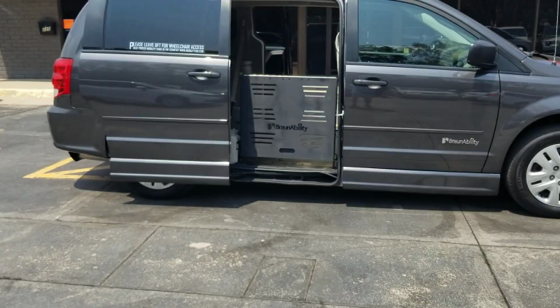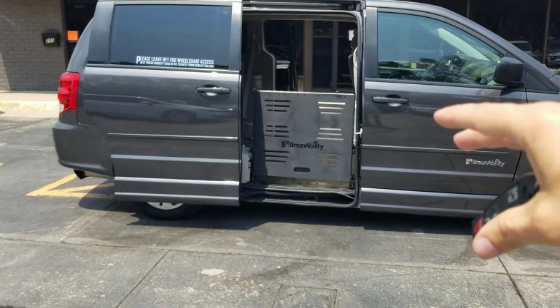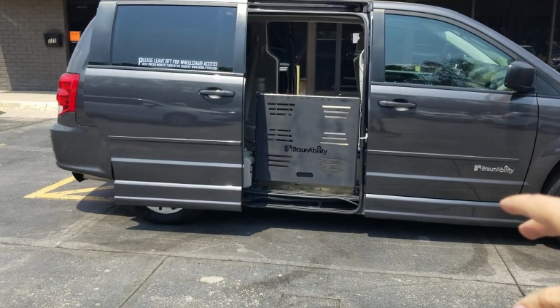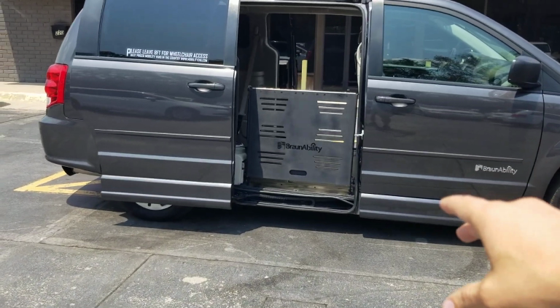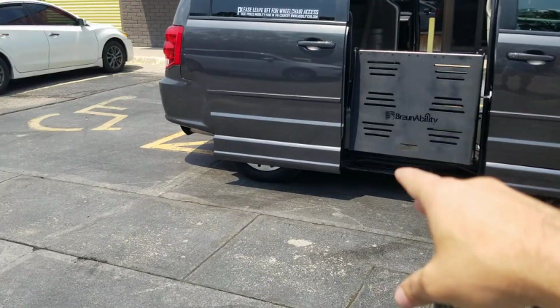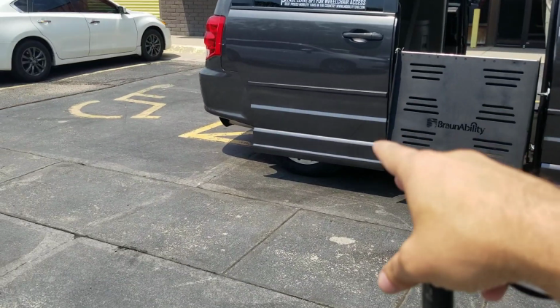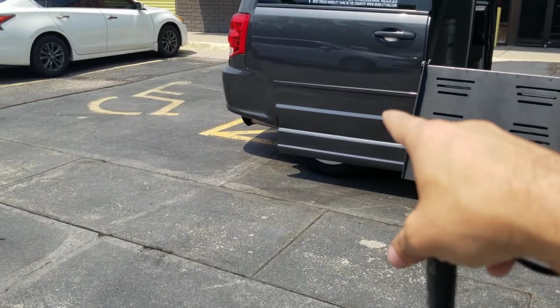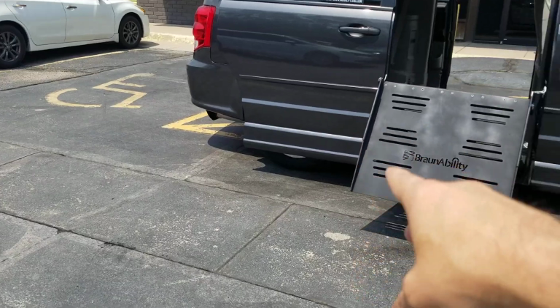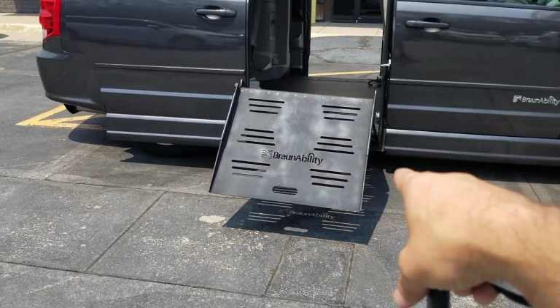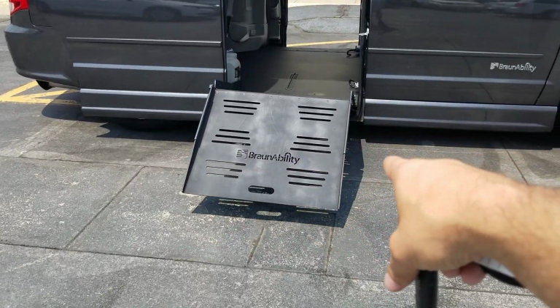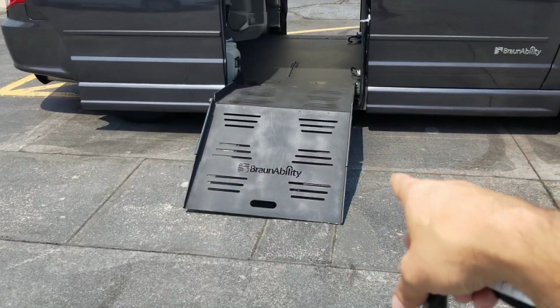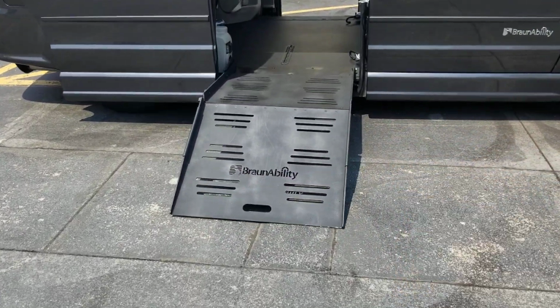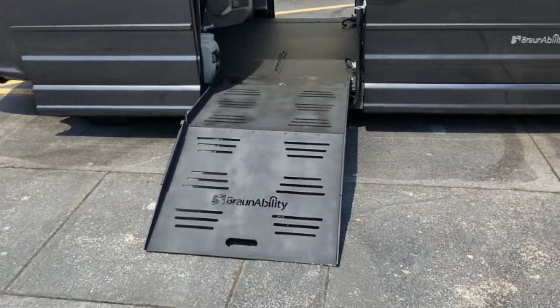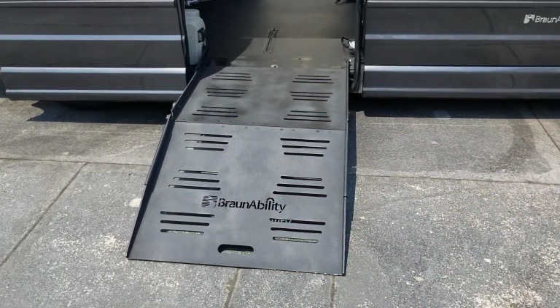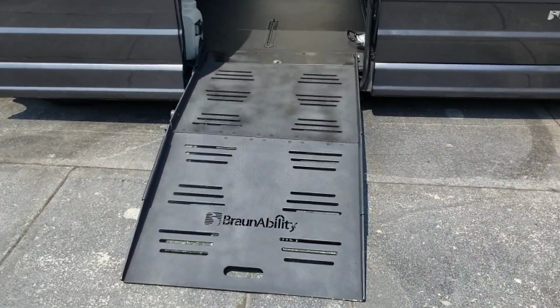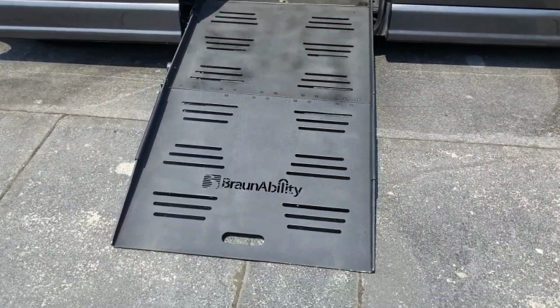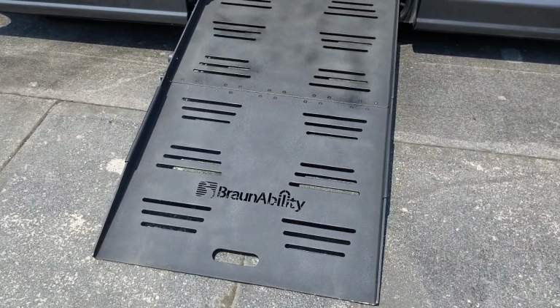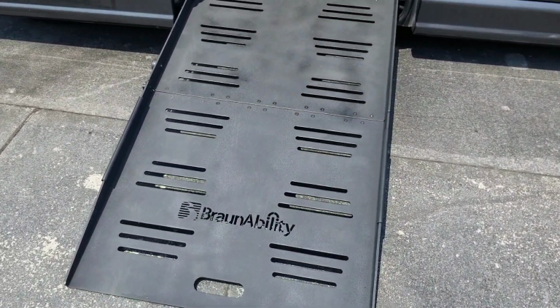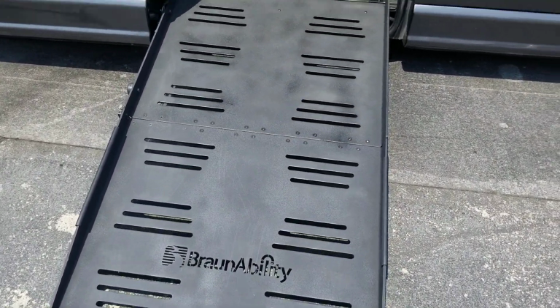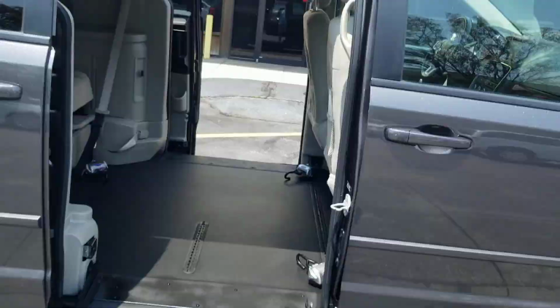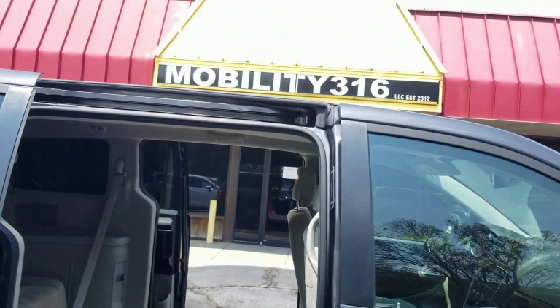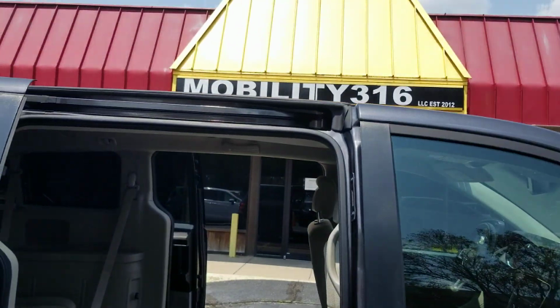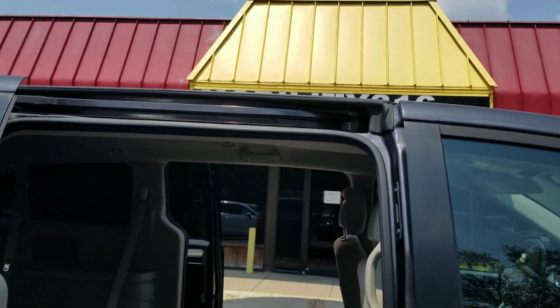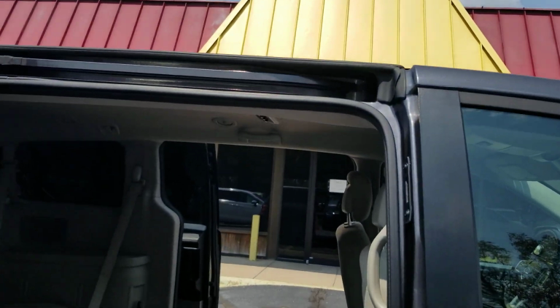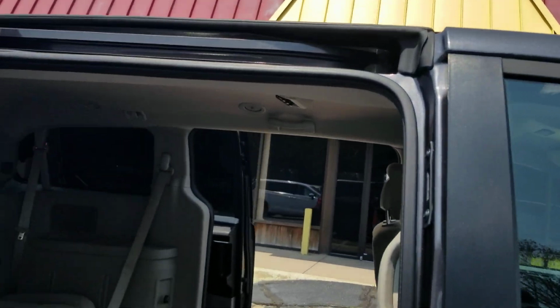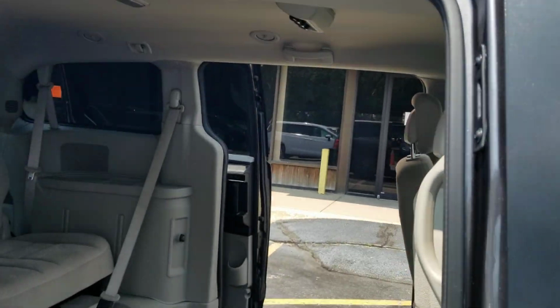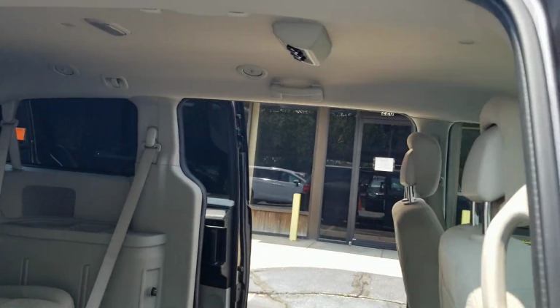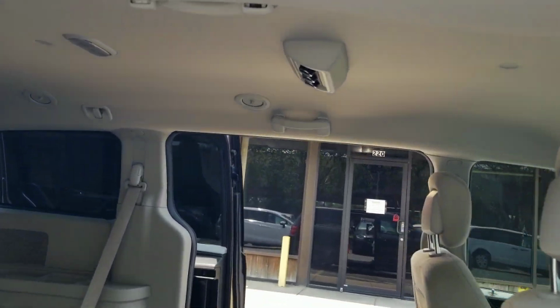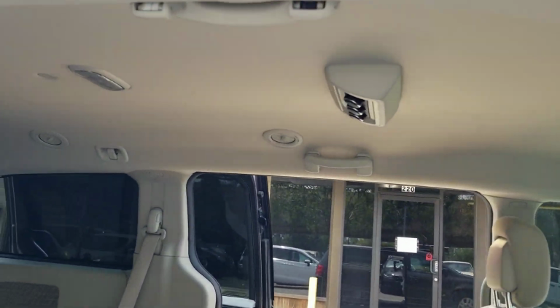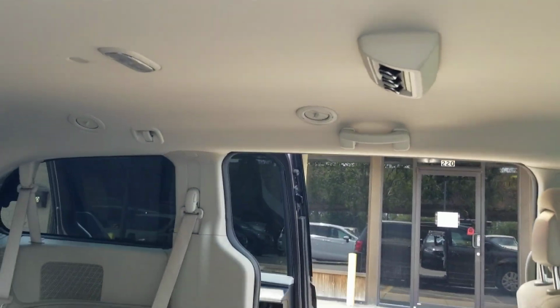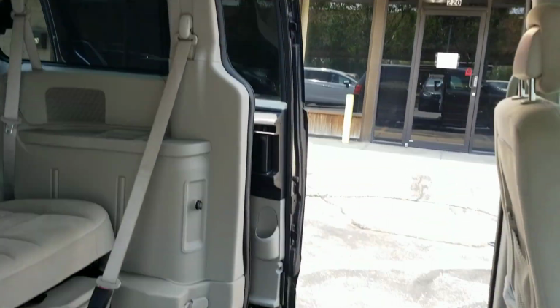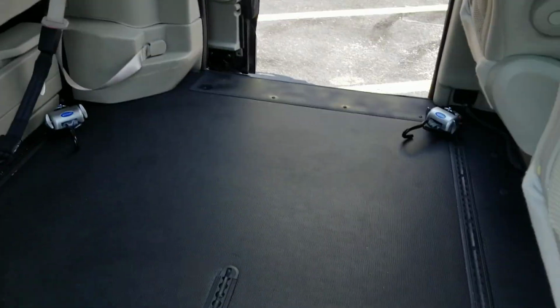I can operate both power sliding doors. It's got the kneeling system working. Got the Braun Ability power conversion — comes out the side. 29 and a half inch wide ramp, got 52 inches of headroom coming inside the van.